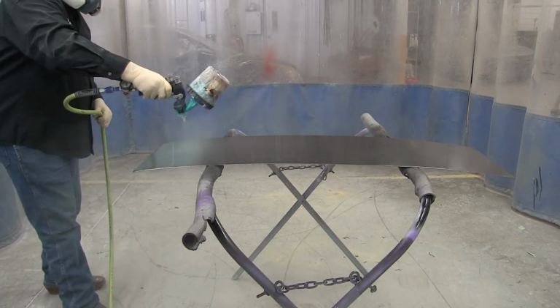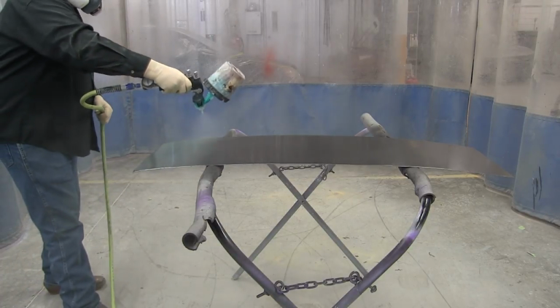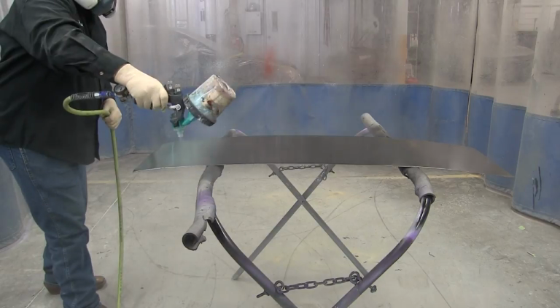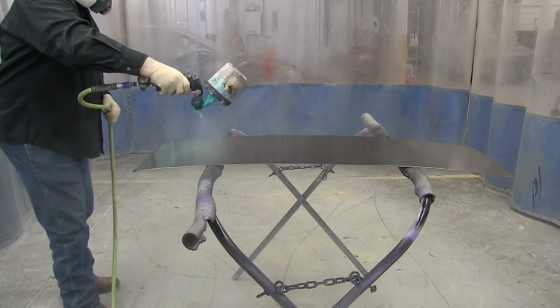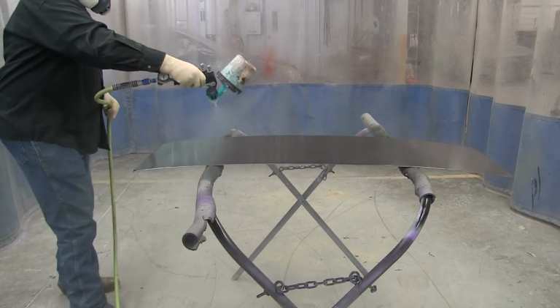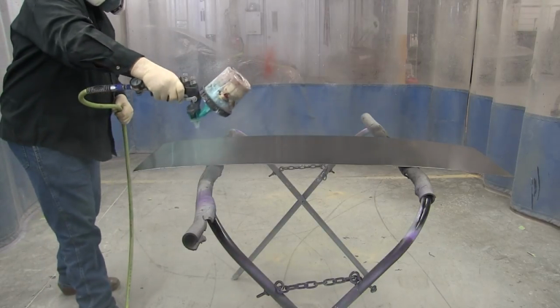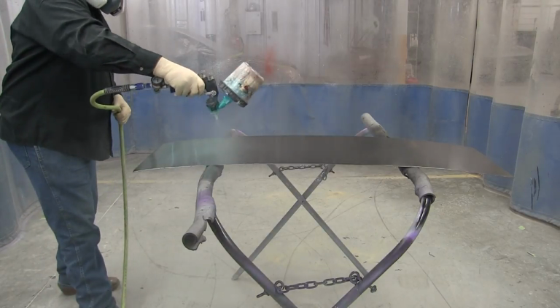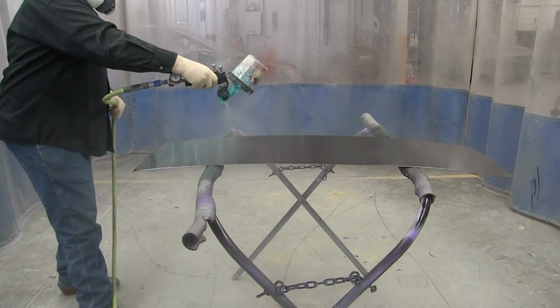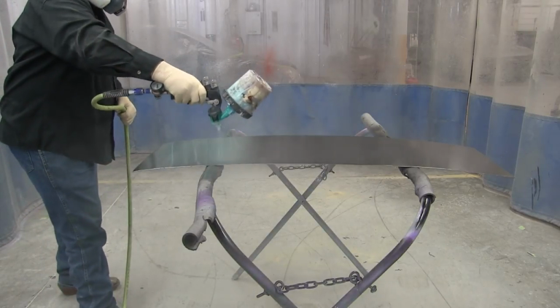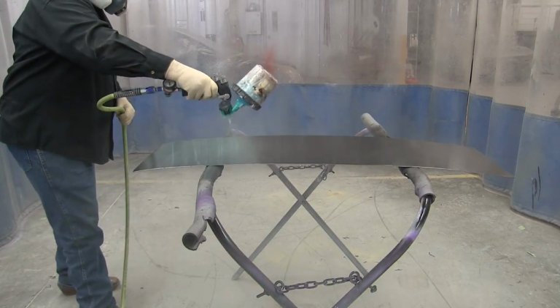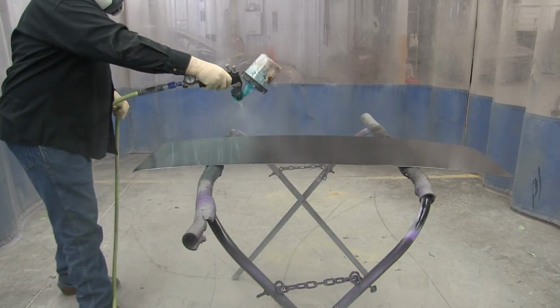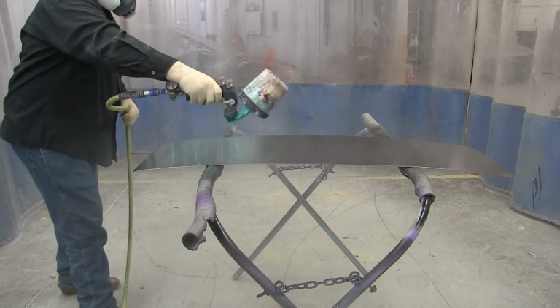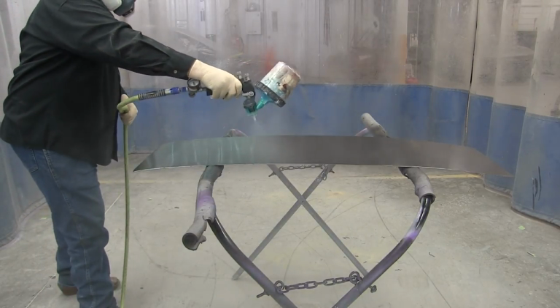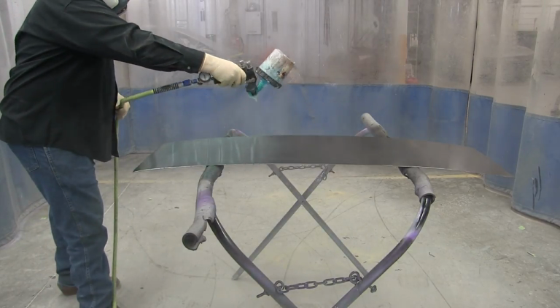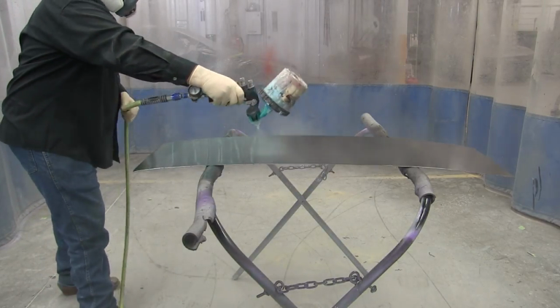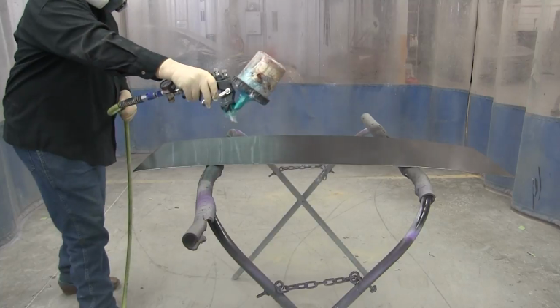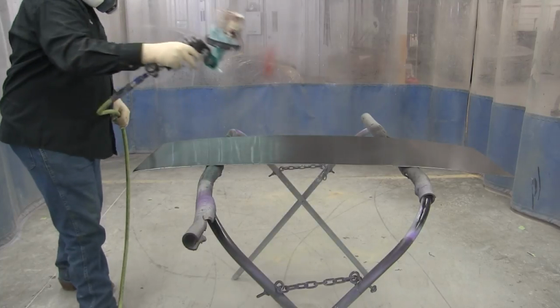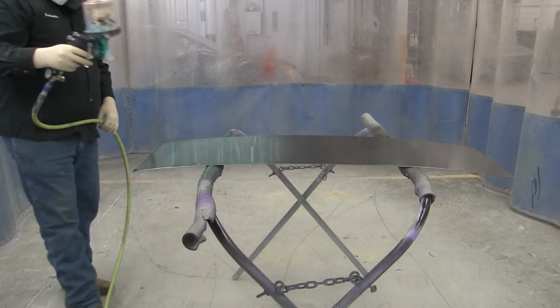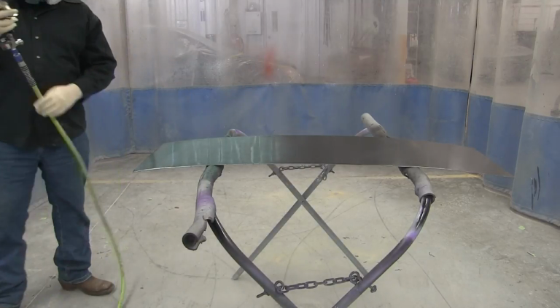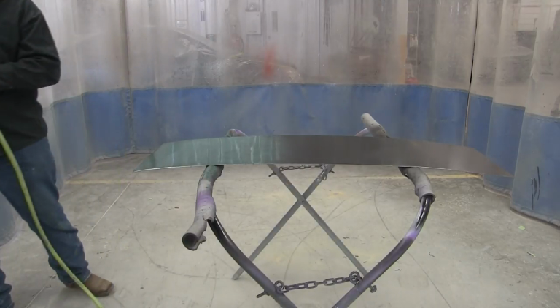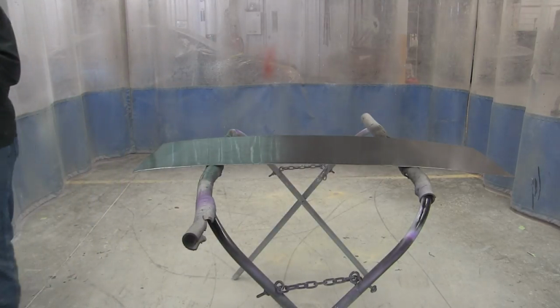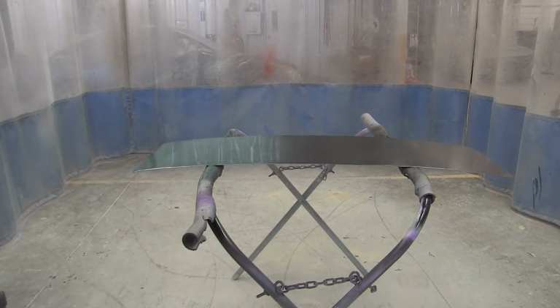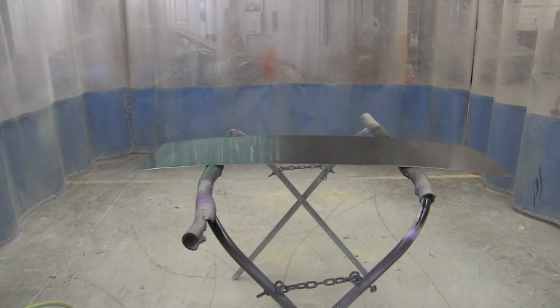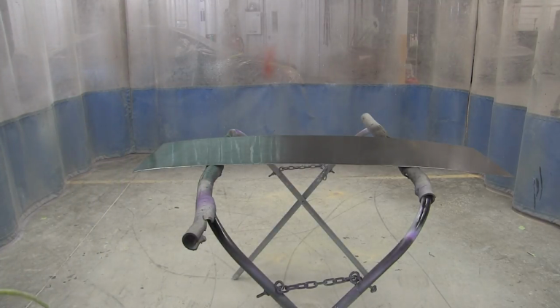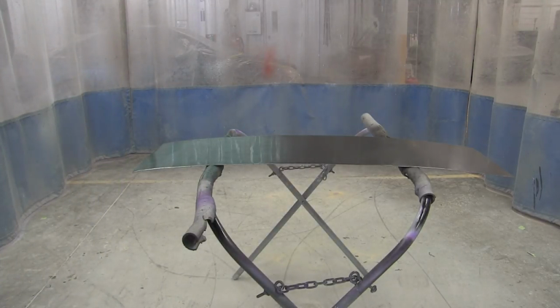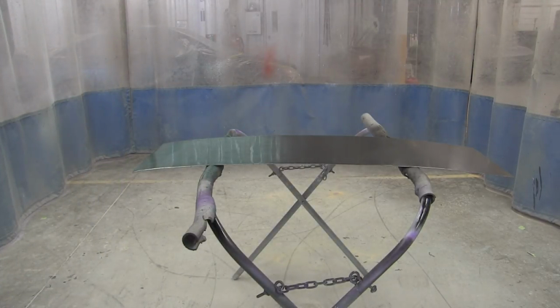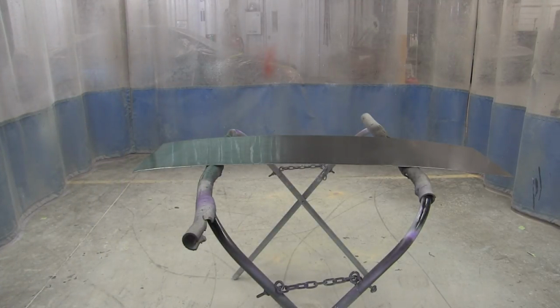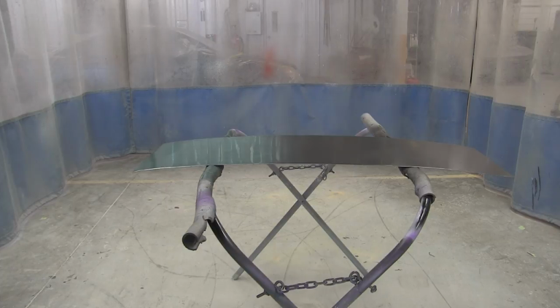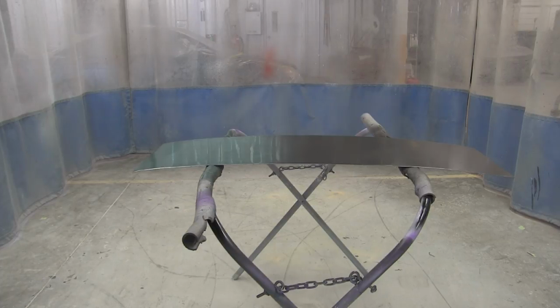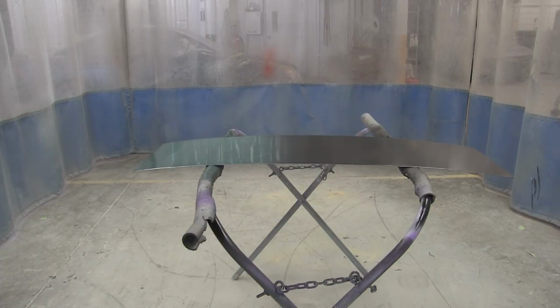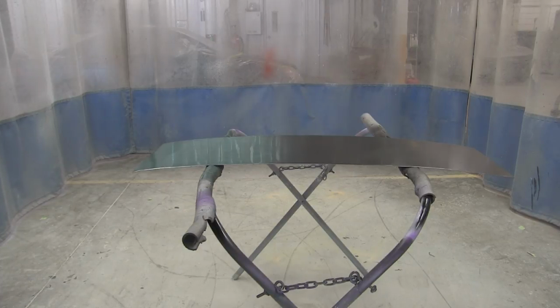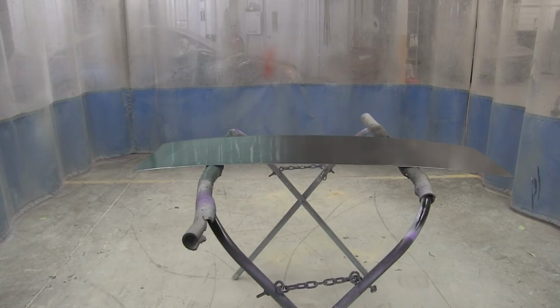First you start out with a black base coat. You can use other colors for different effects, but black is the best — gives it the best appearance. And you just spray a medium wet coat on. It comes out of the can ready to spray. Don't reduce it or anything.